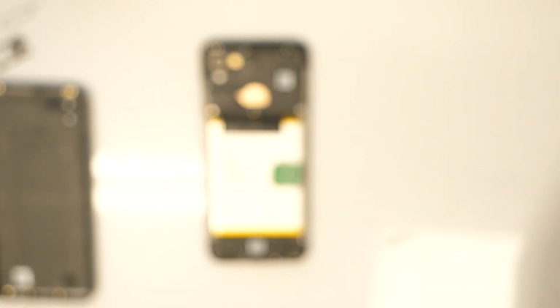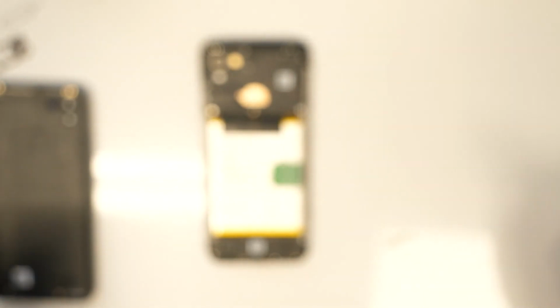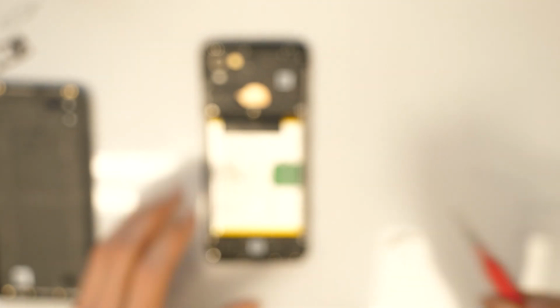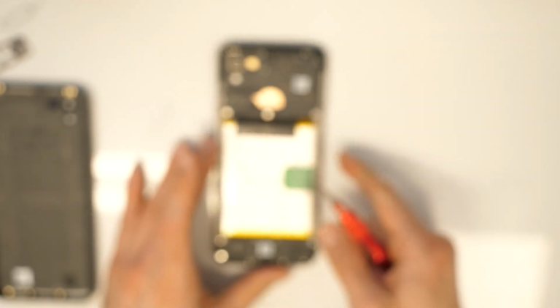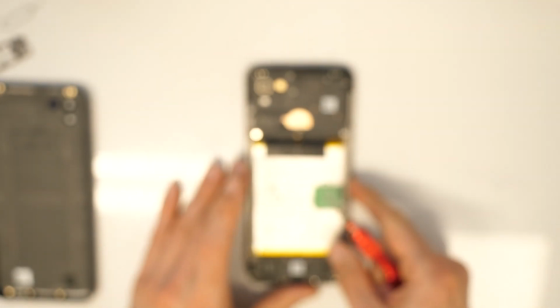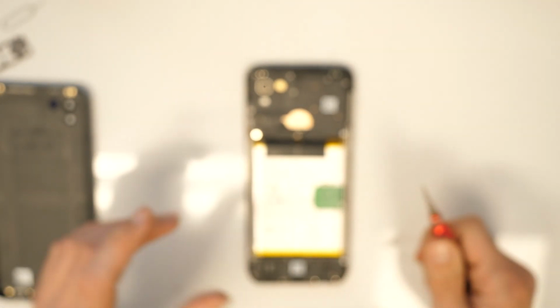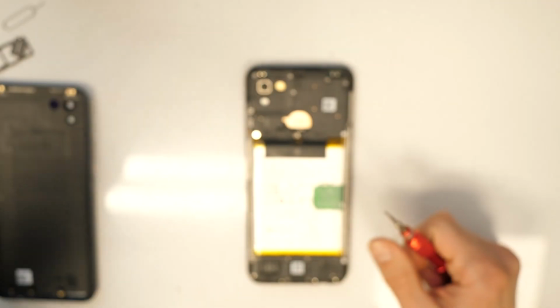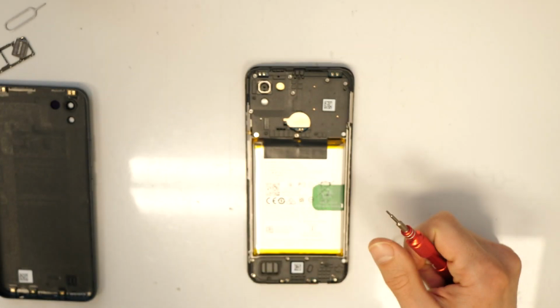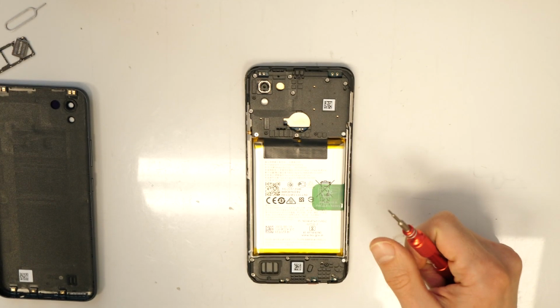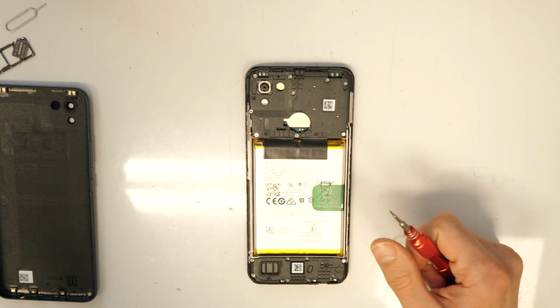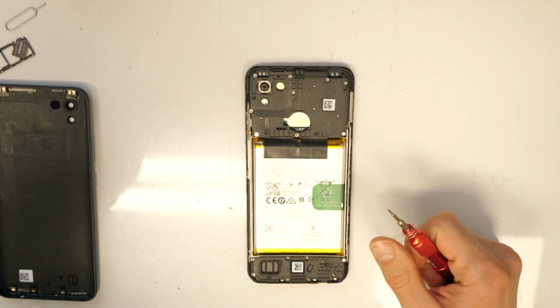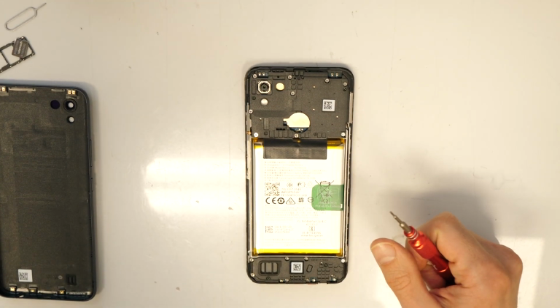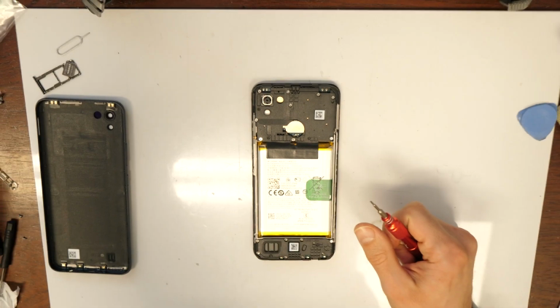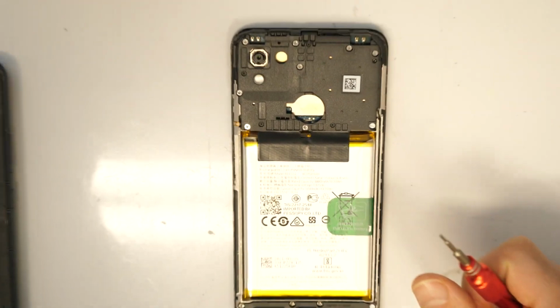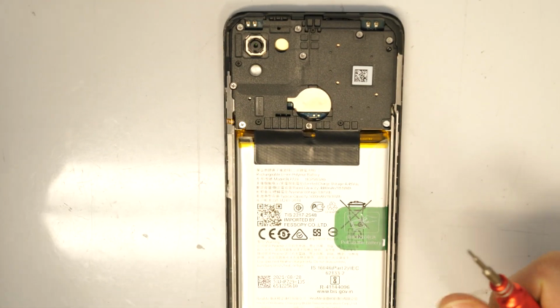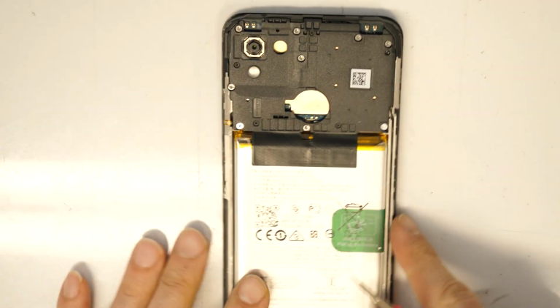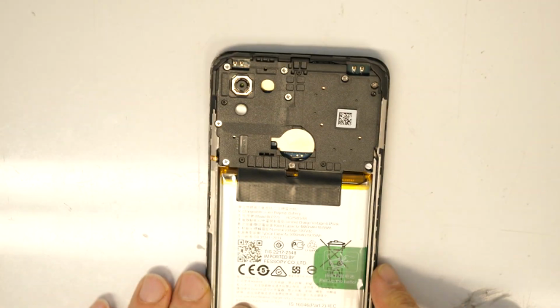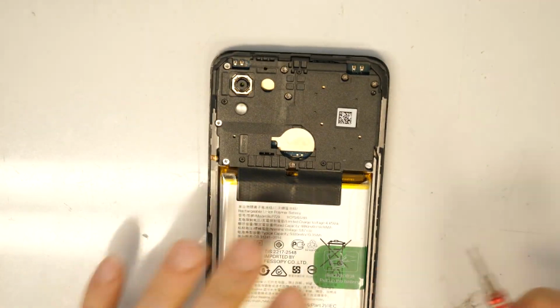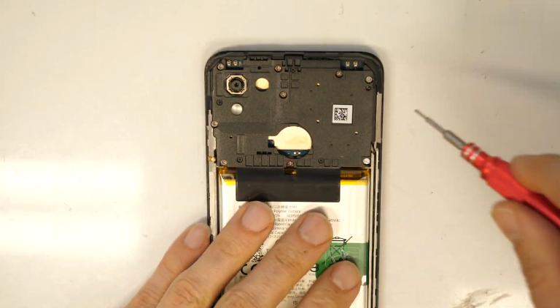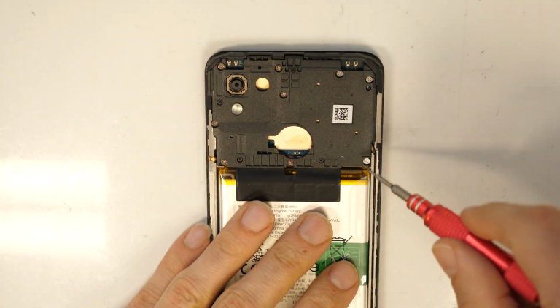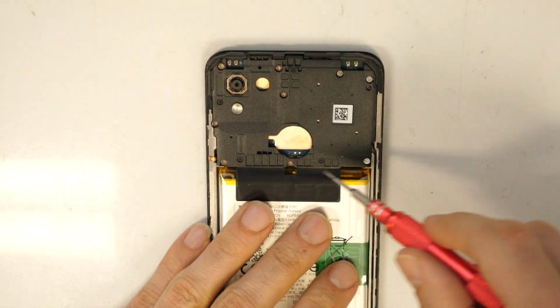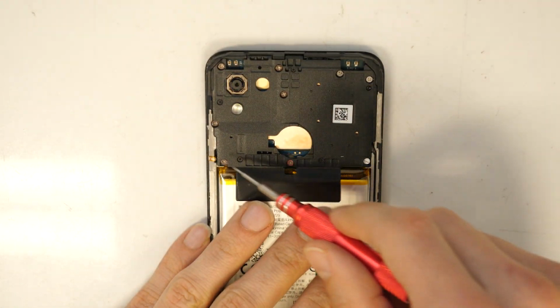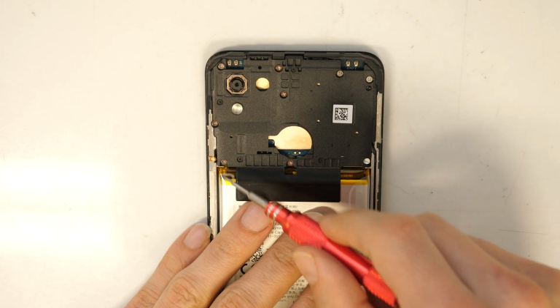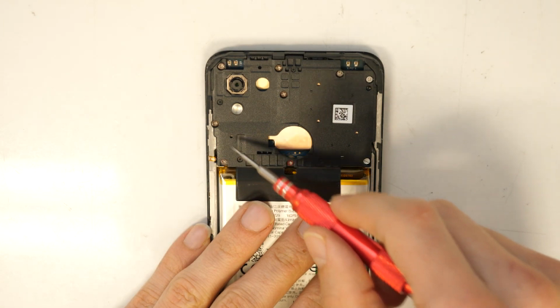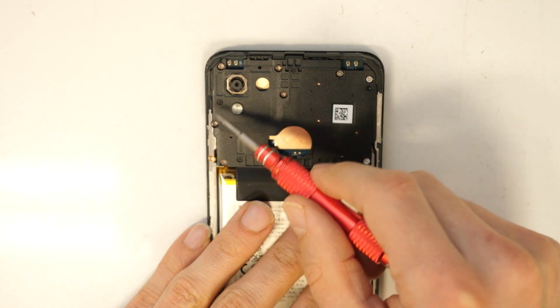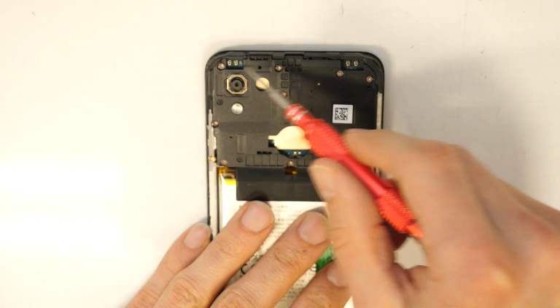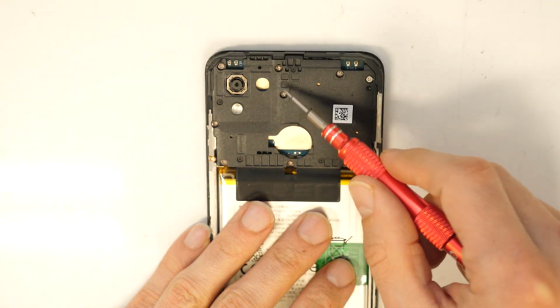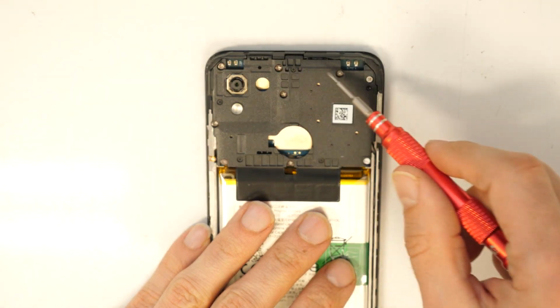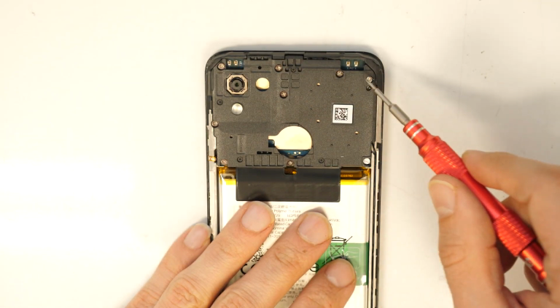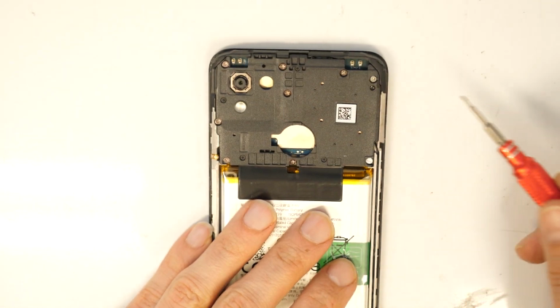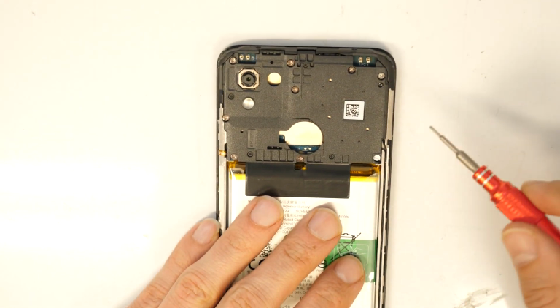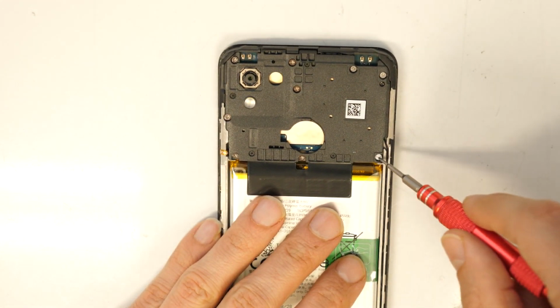Firstly, let's go and remove the top screws here: one, two, three, four, five, six, seven, eight, nine. There are nine screws.